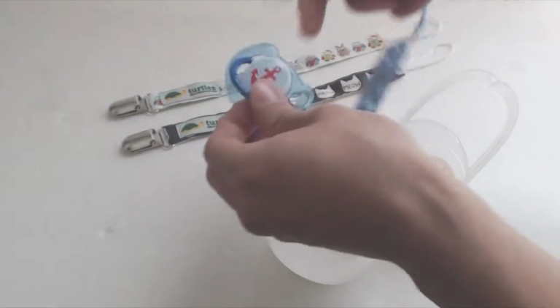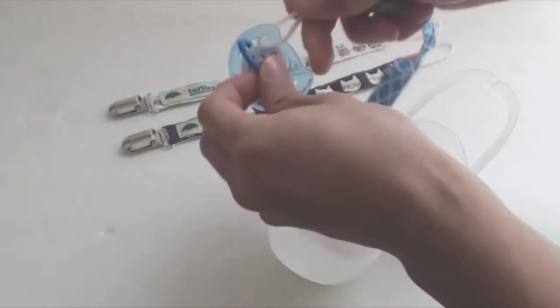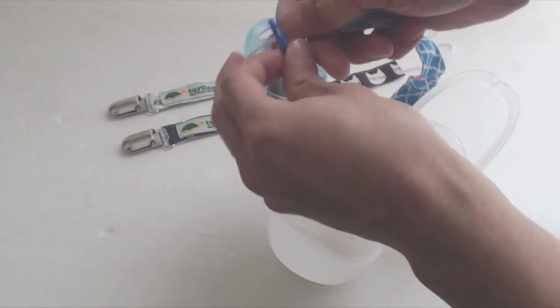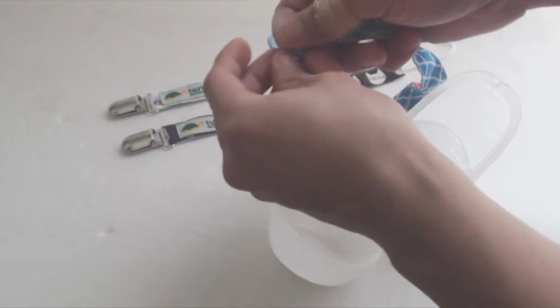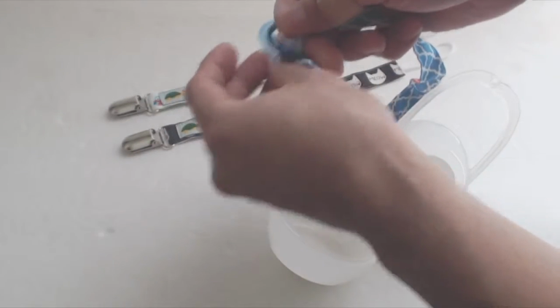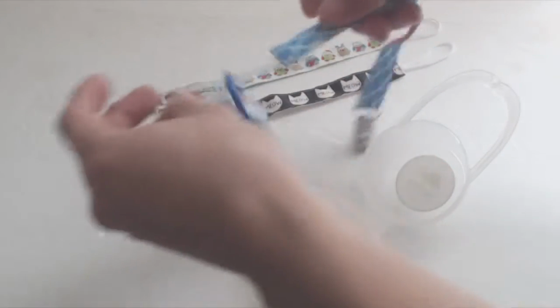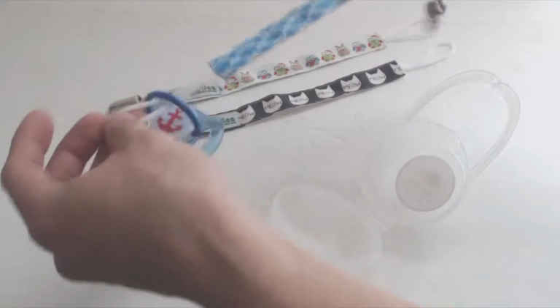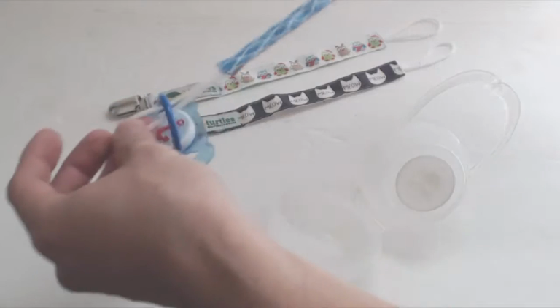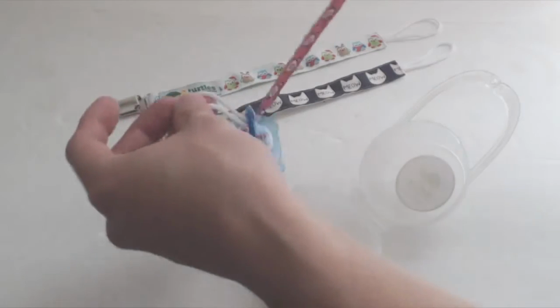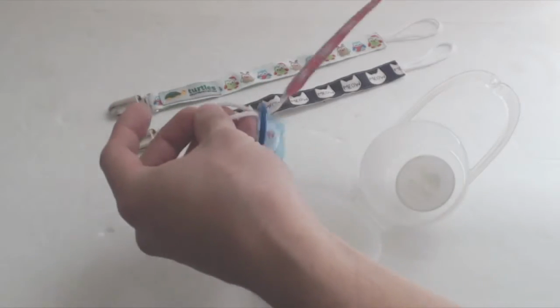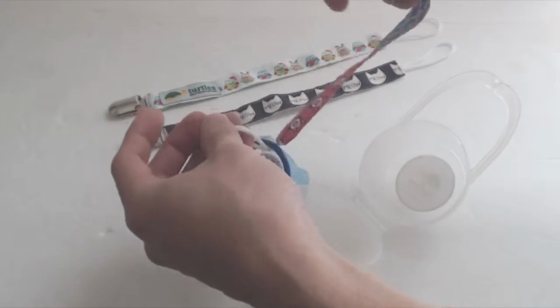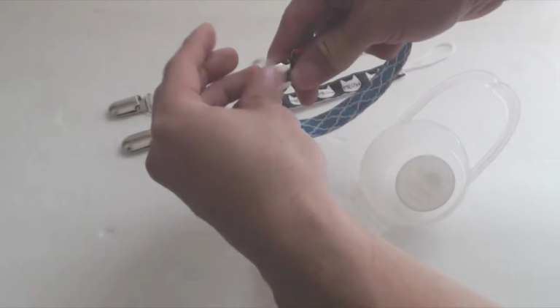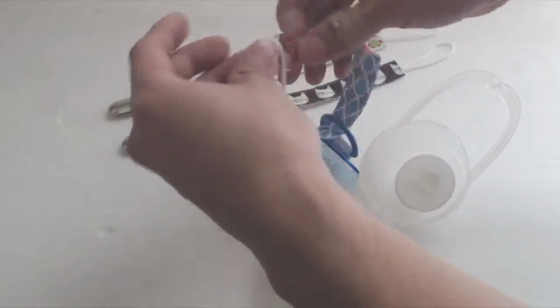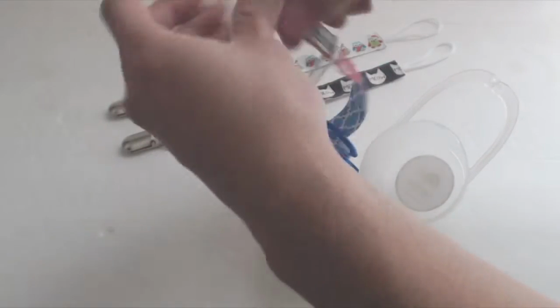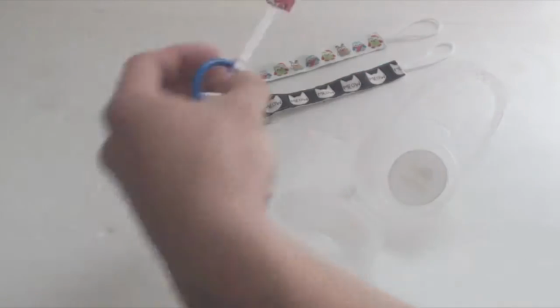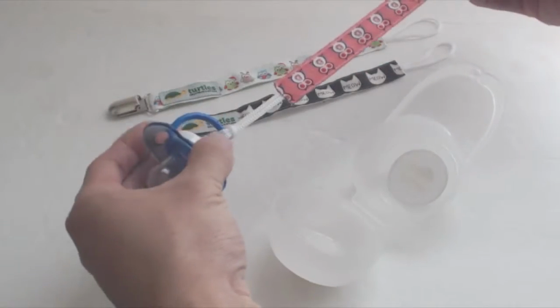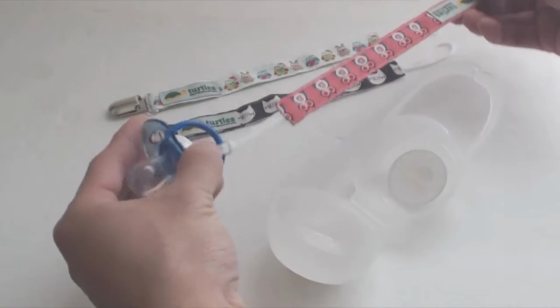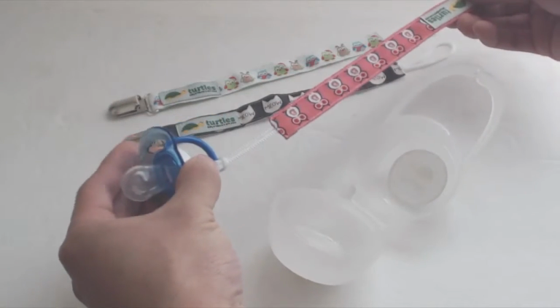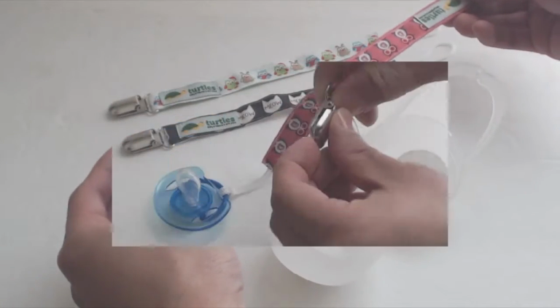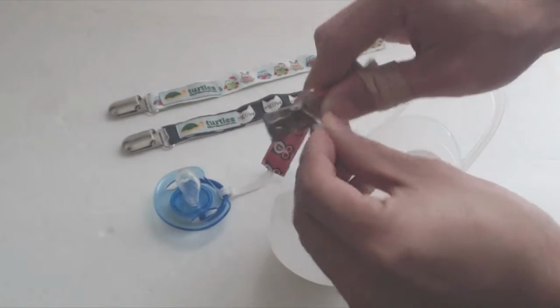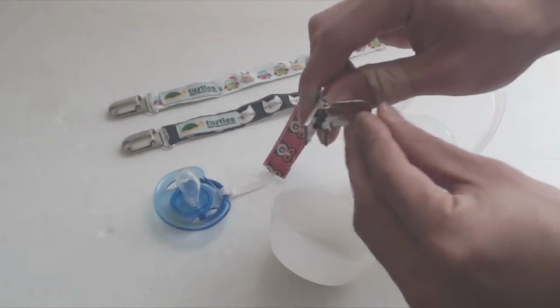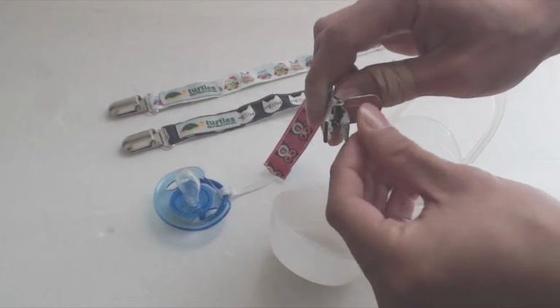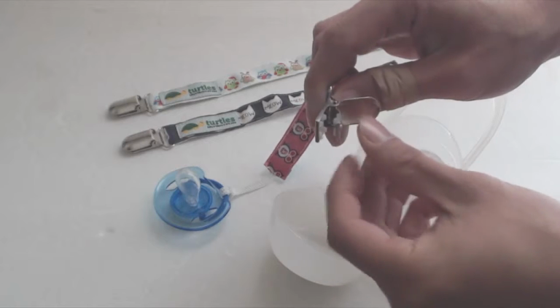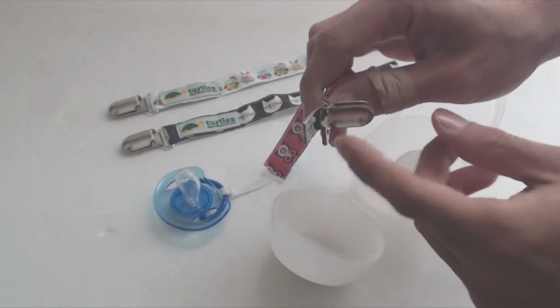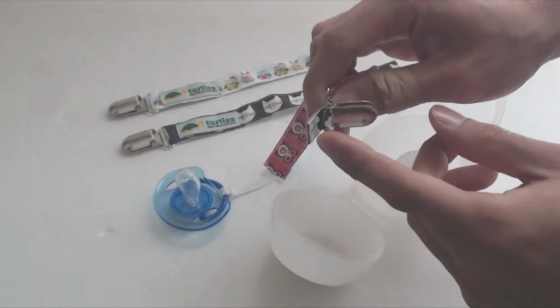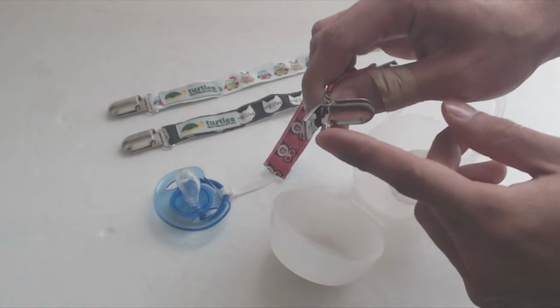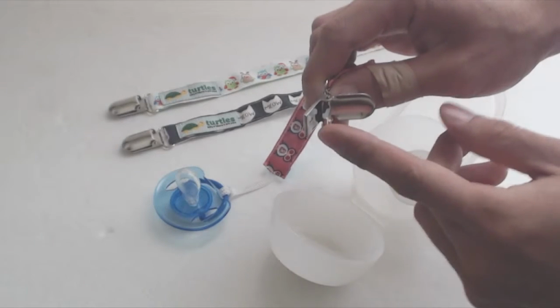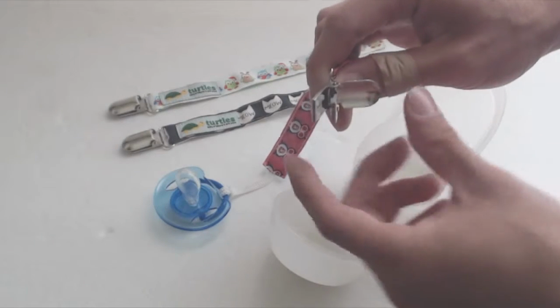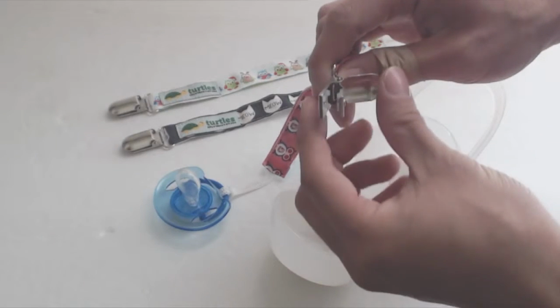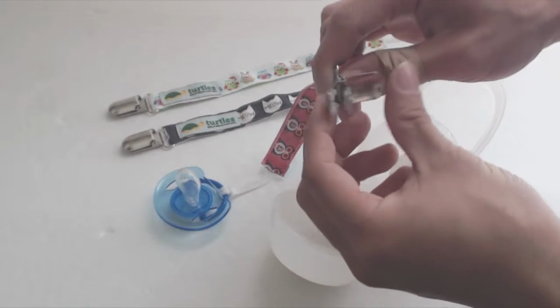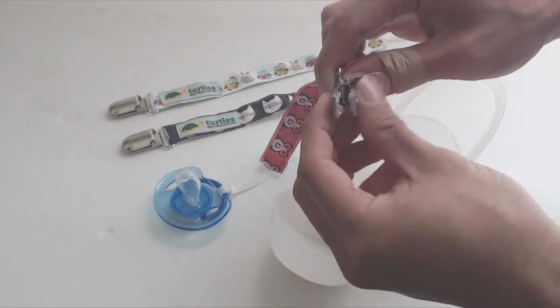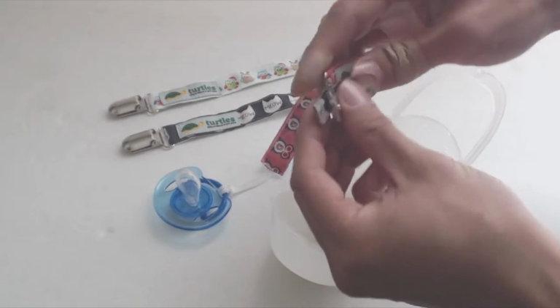Simply slip the loop through the ring on the back of the pacifier, and then thread the clip end through the loop and pull tight. The clip is made out of stainless steel and has square plastic teeth for gripping clothing, much like suspender clips.